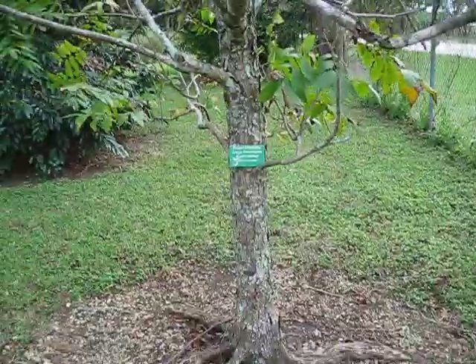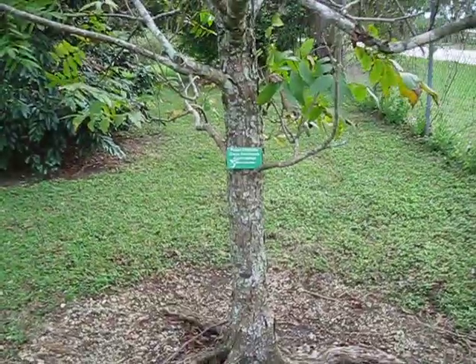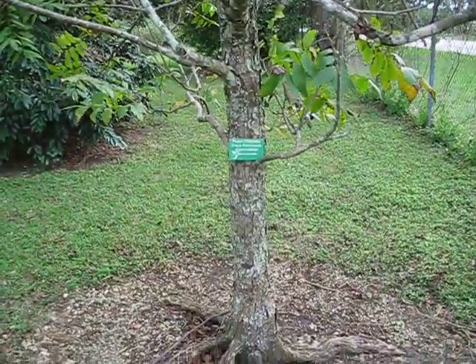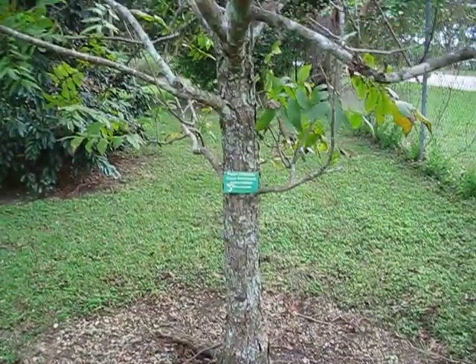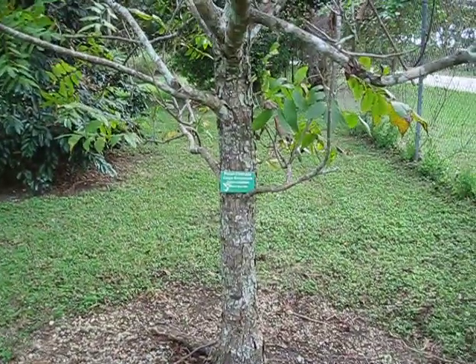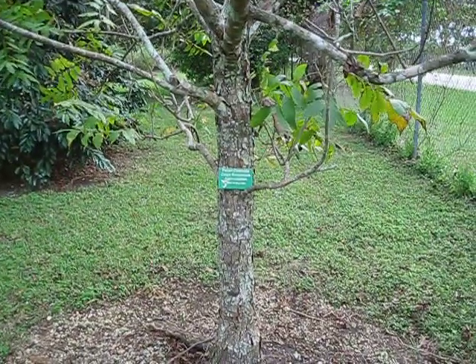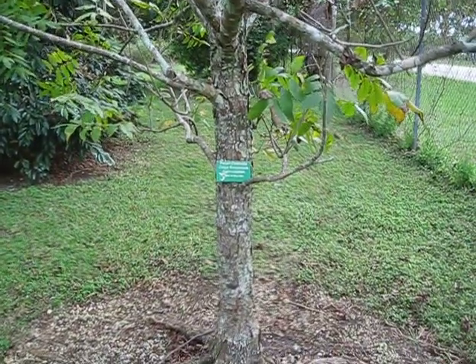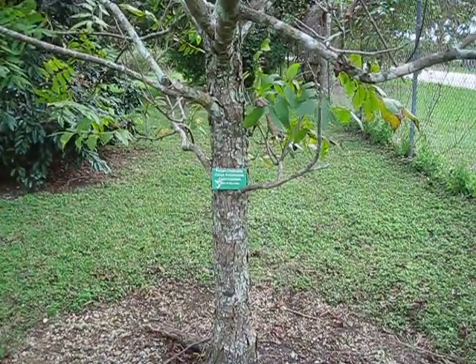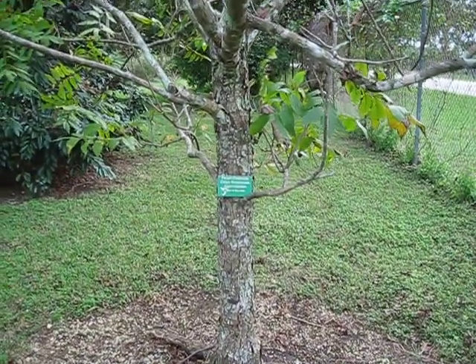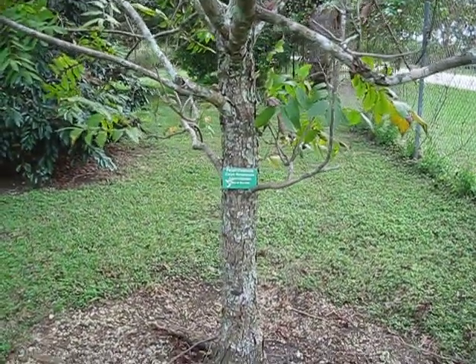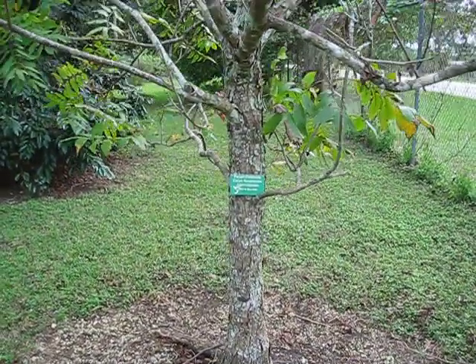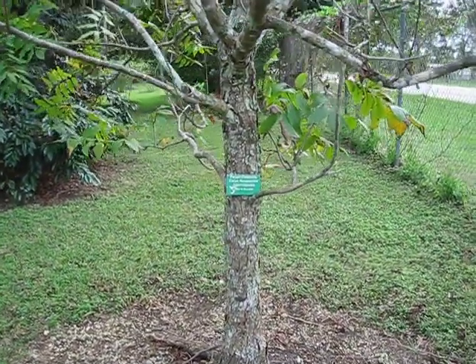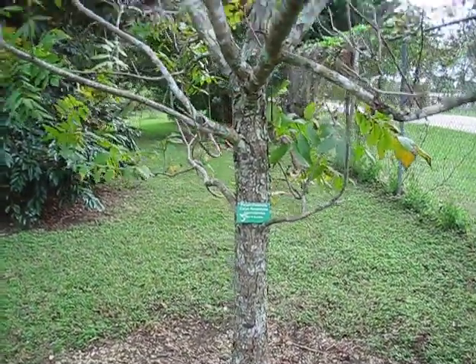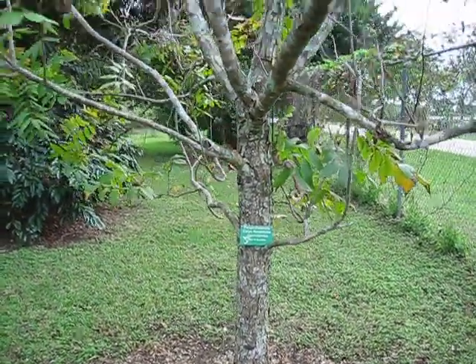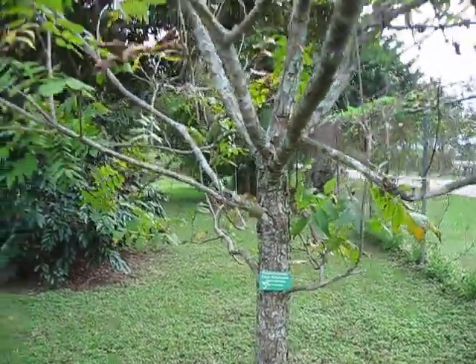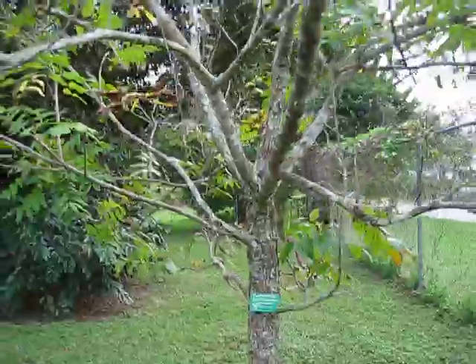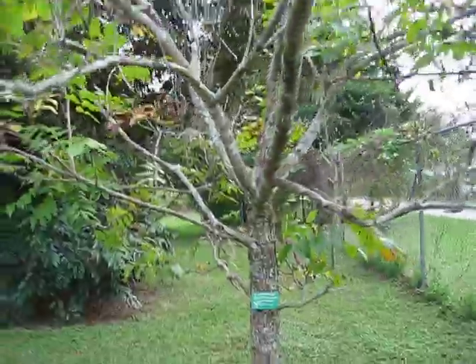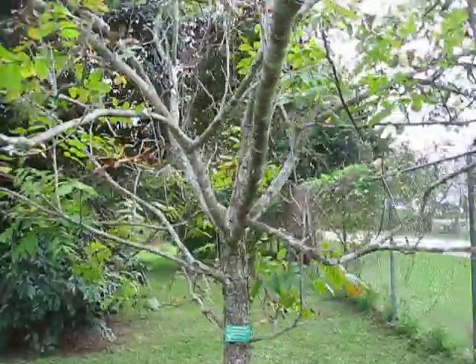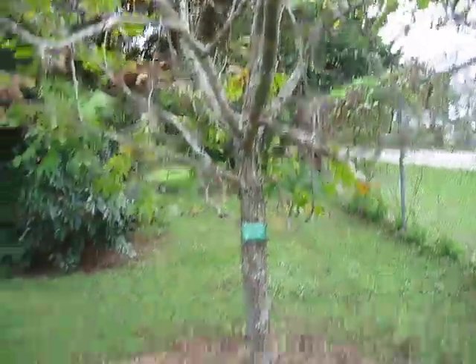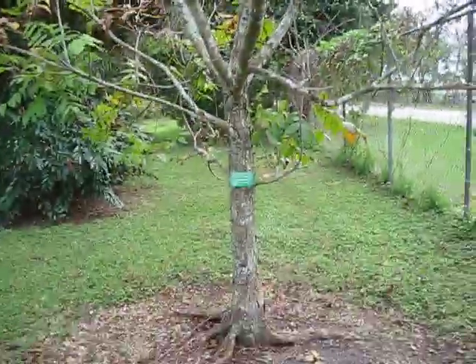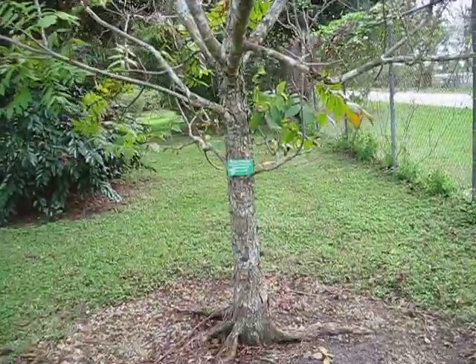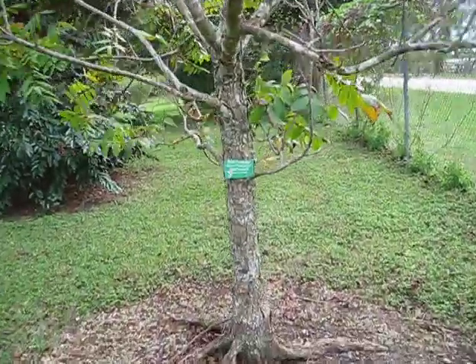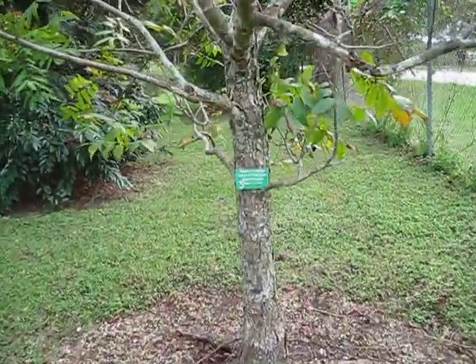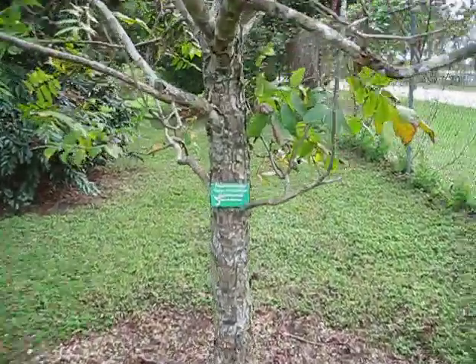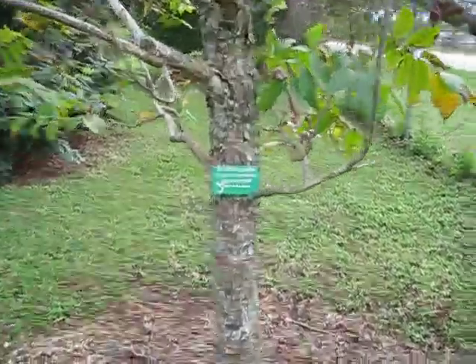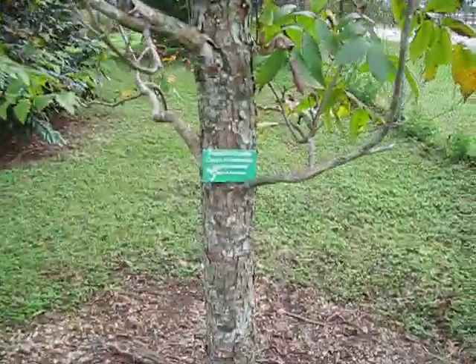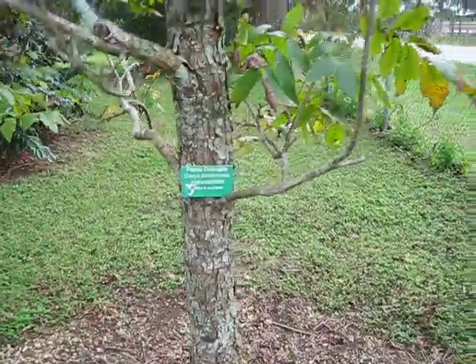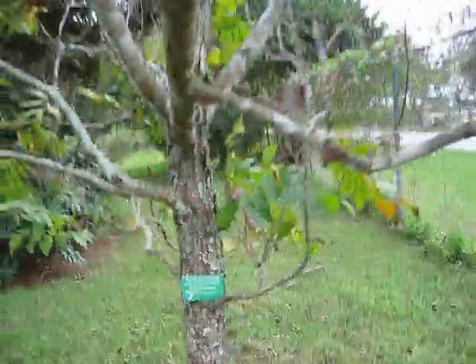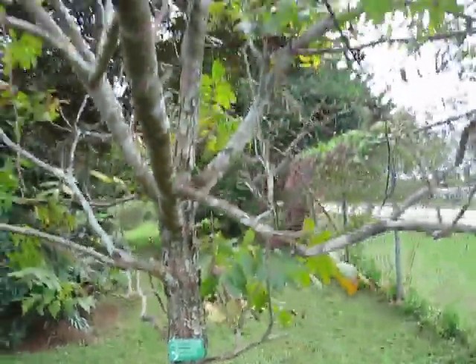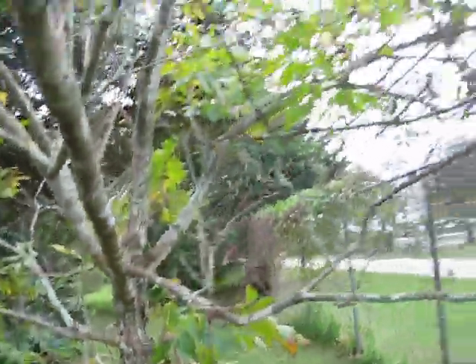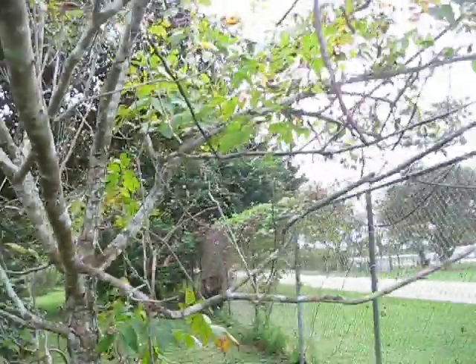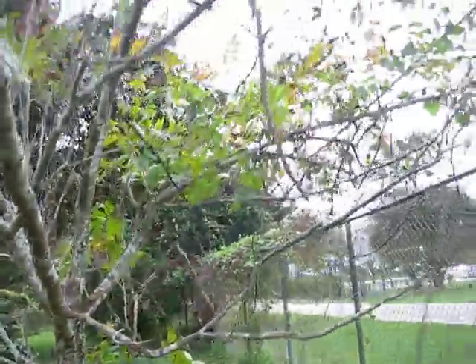This tree has impressed me because it's a pecan tree, Carya illinoinensis. I love that name — Juglandaceae, that's kind of a cool name for a family.